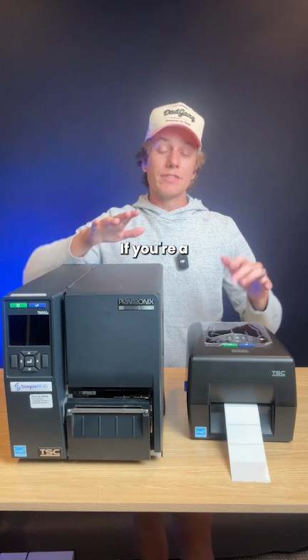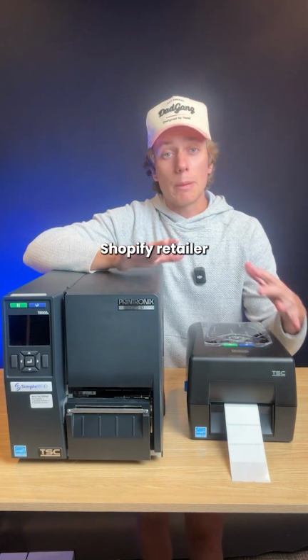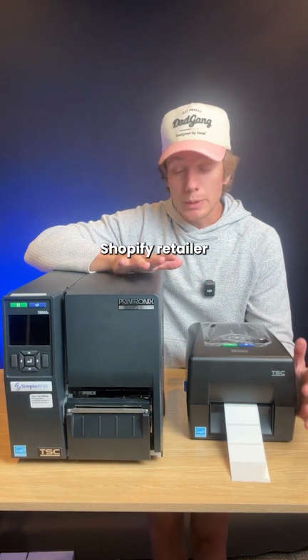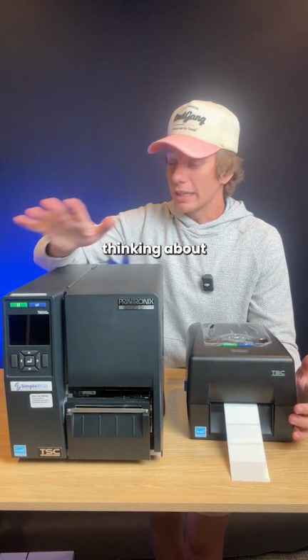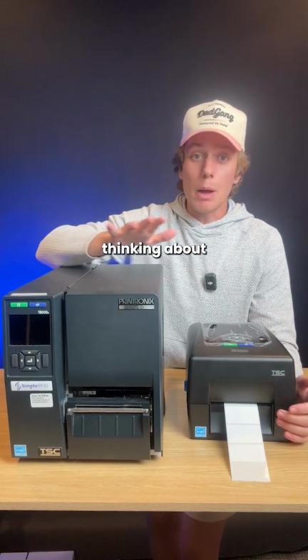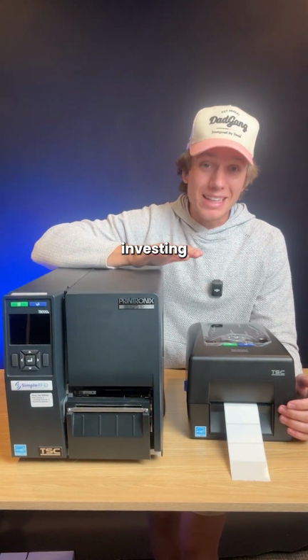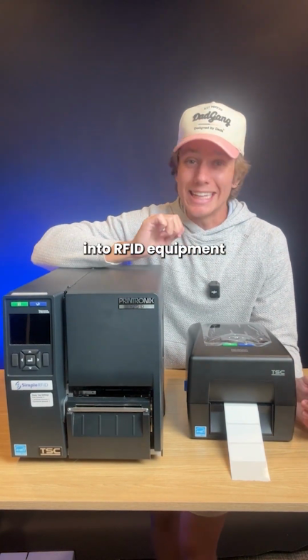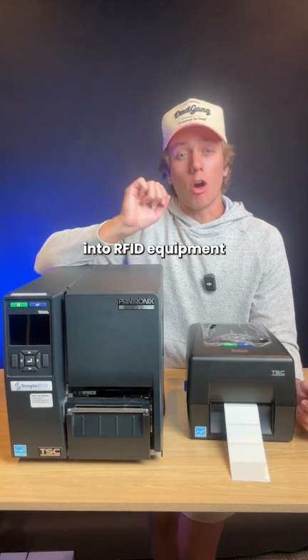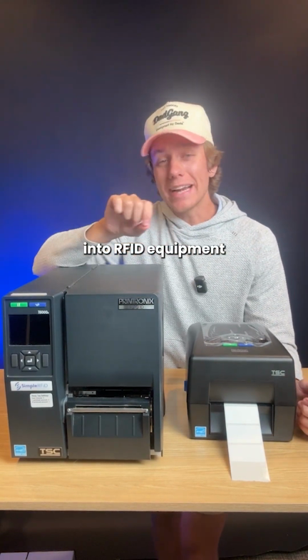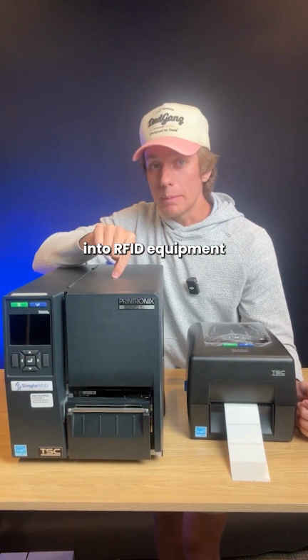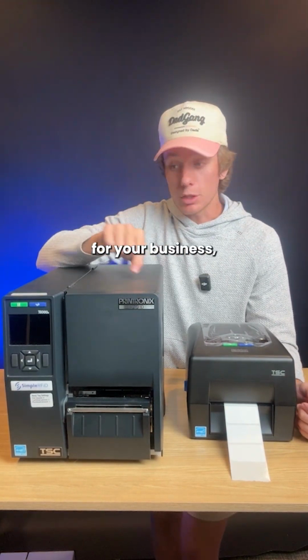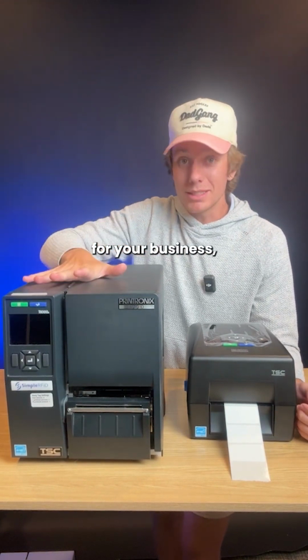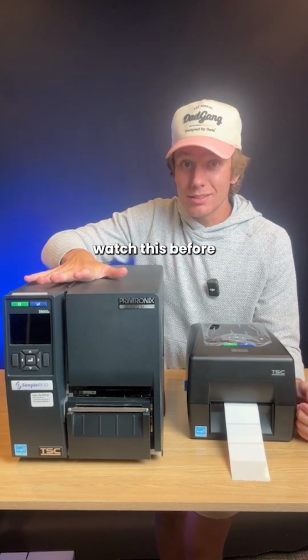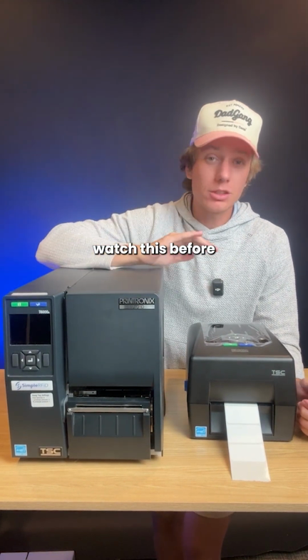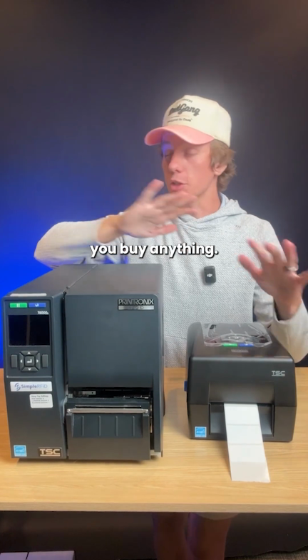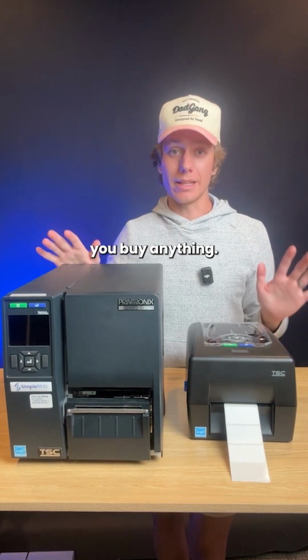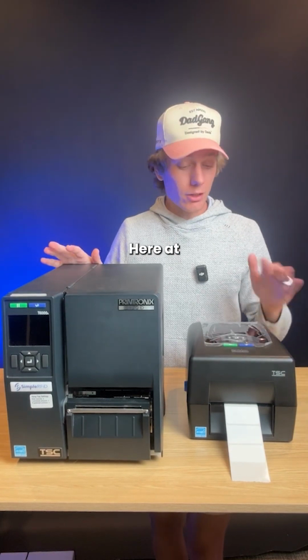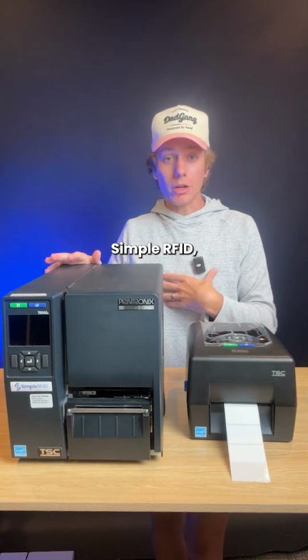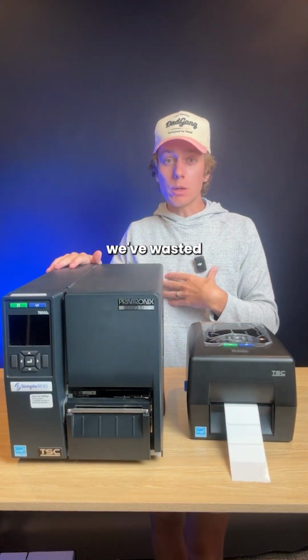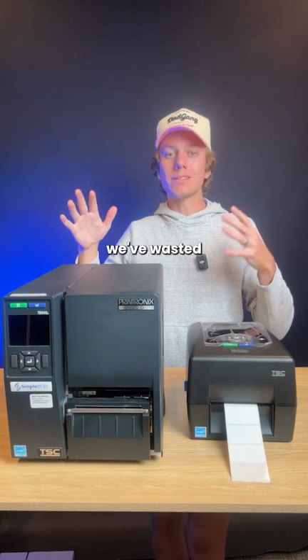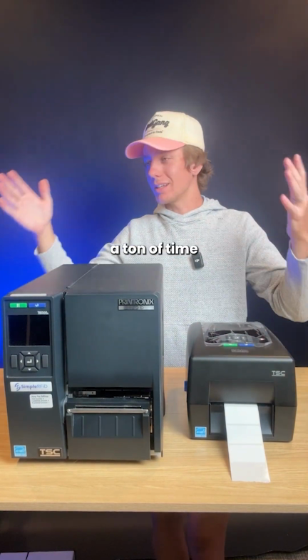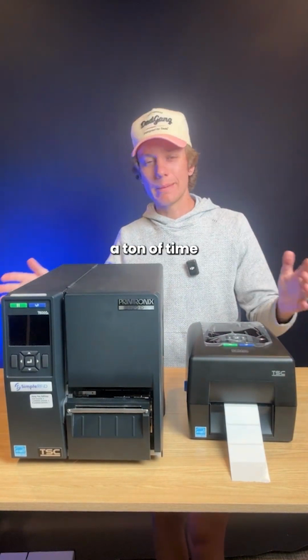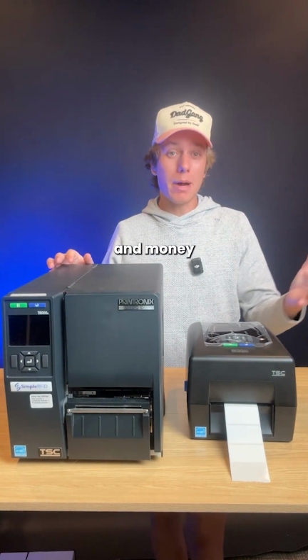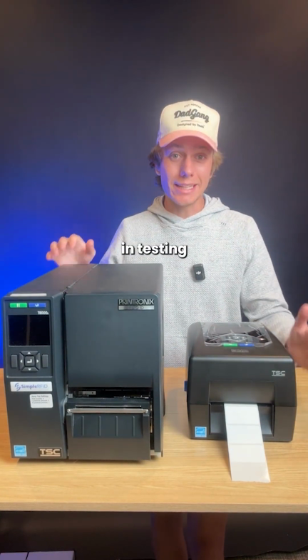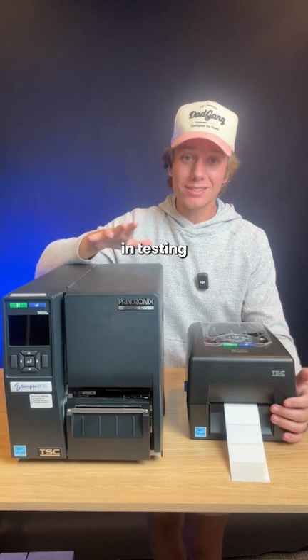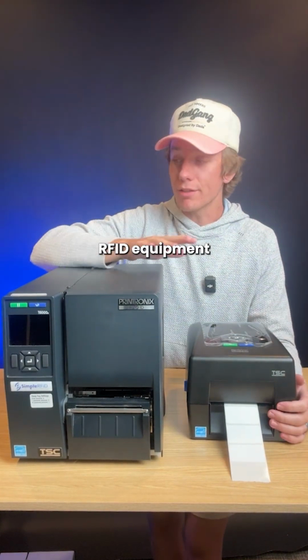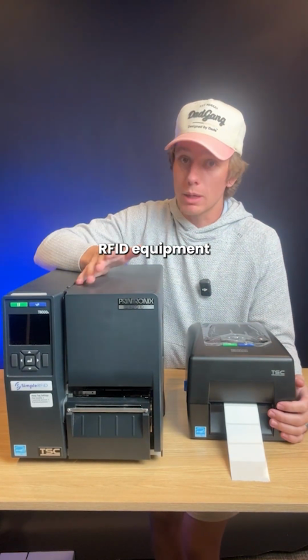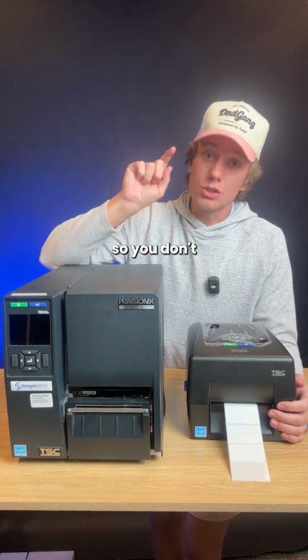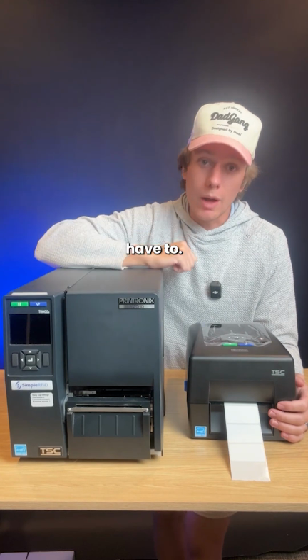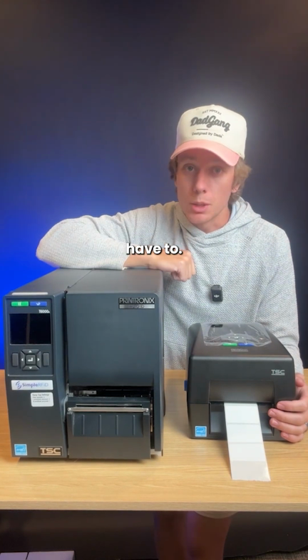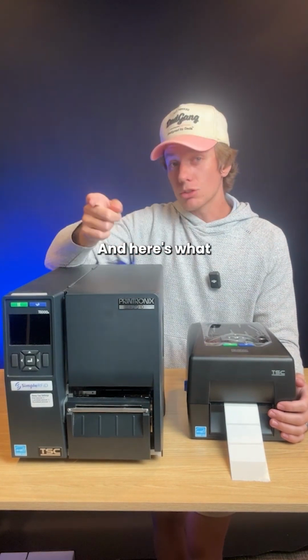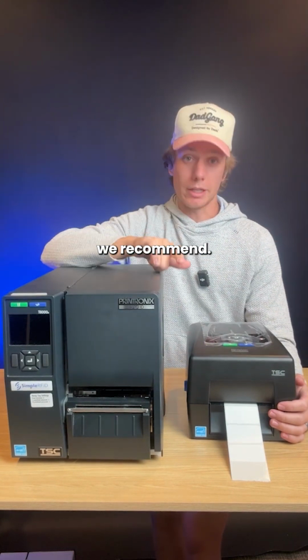If you're a Shopify retailer thinking about investing in RFID equipment for your business, watch this before you buy anything. Here at Simple RFID, we've wasted a ton of time and money testing RFID equipment so you don't have to. And here's what we recommend.